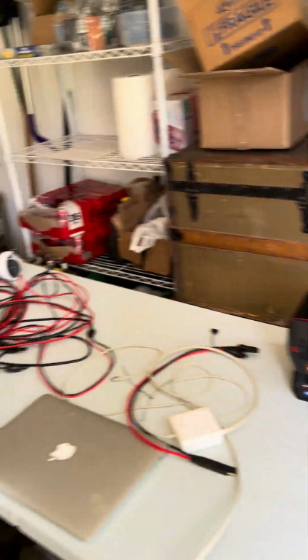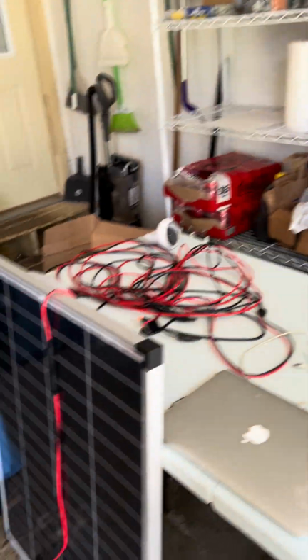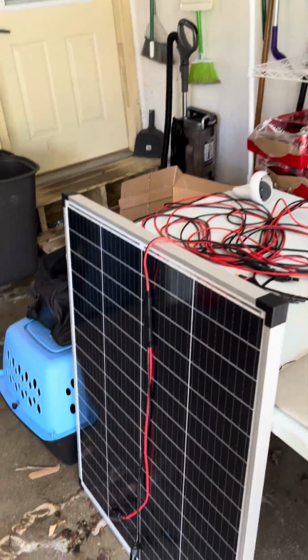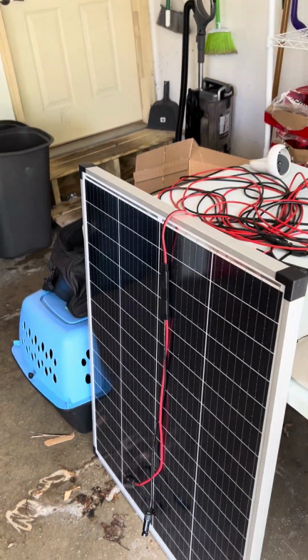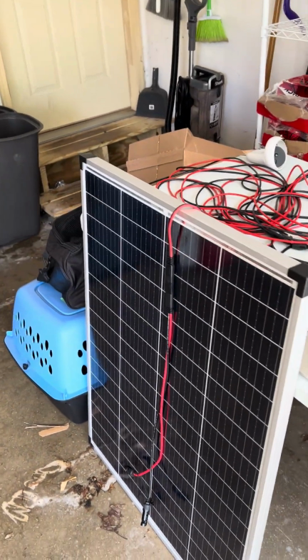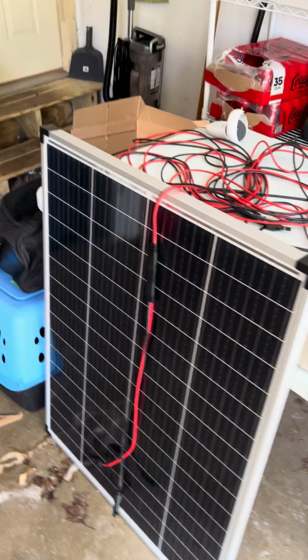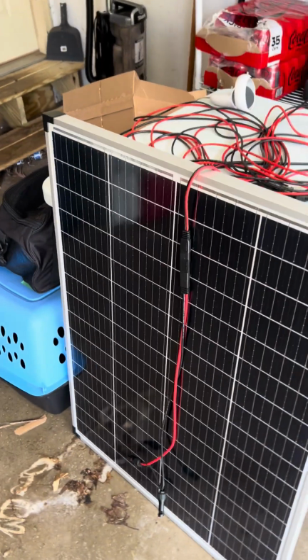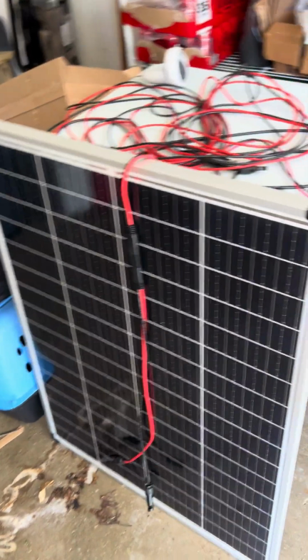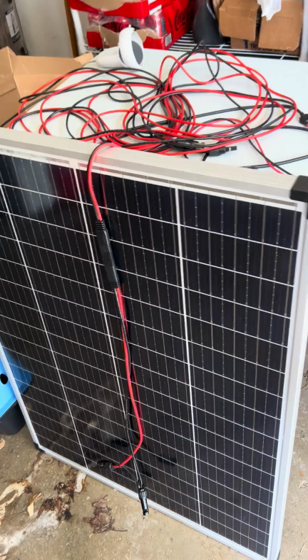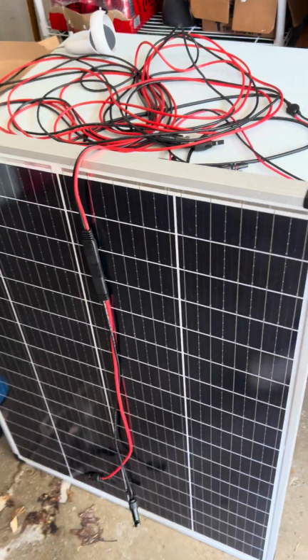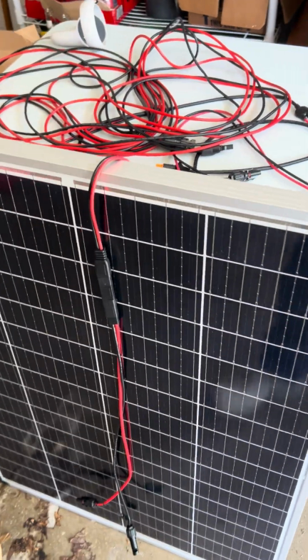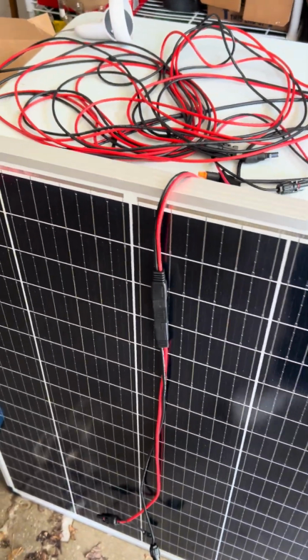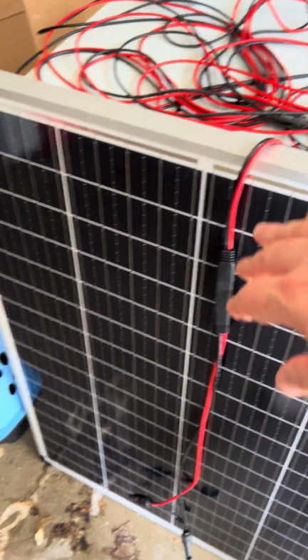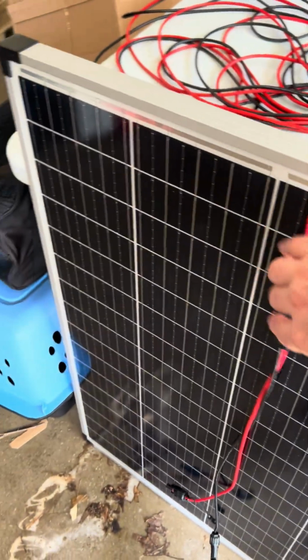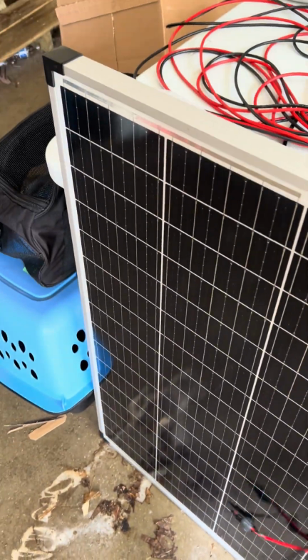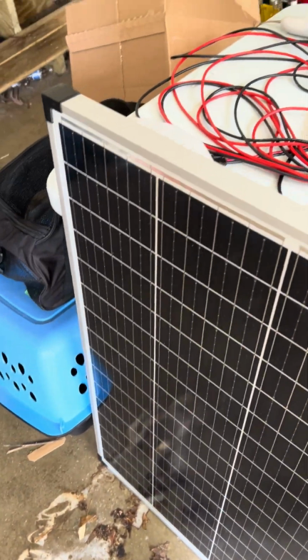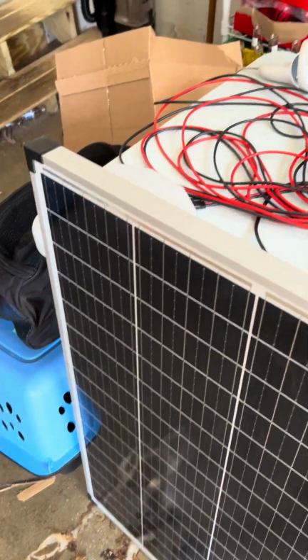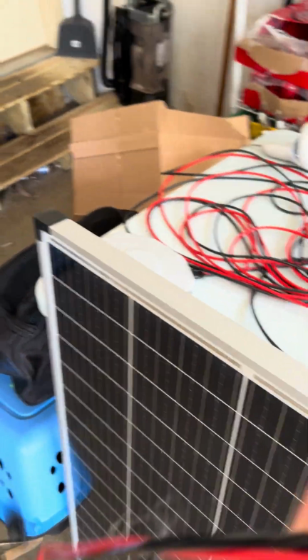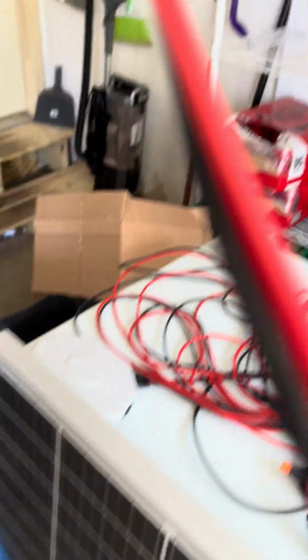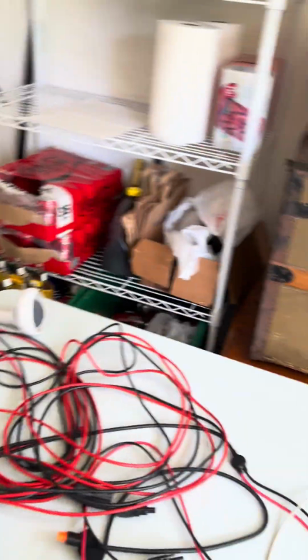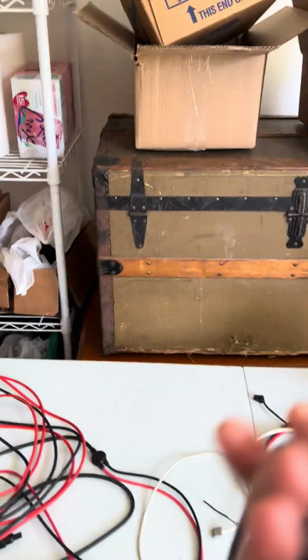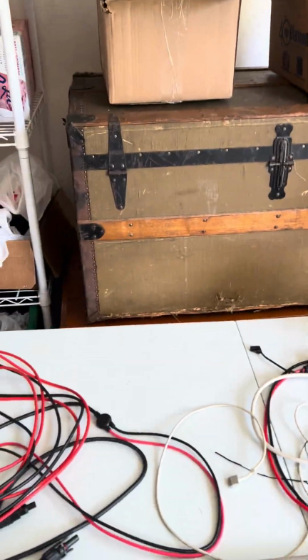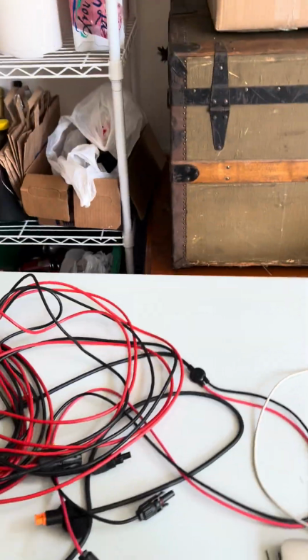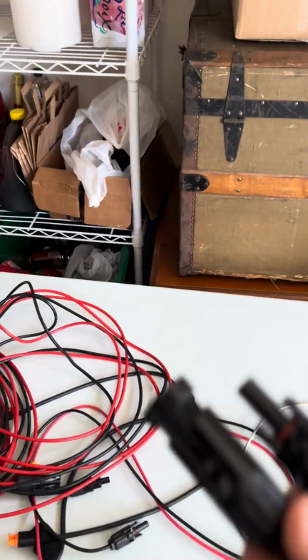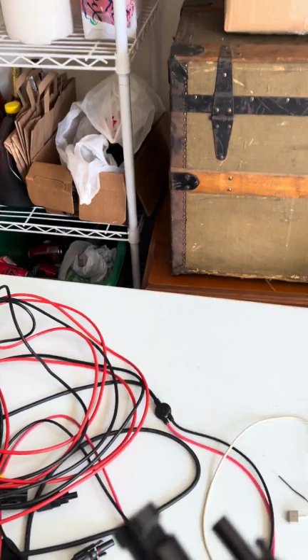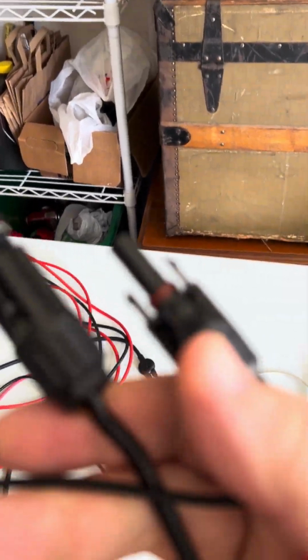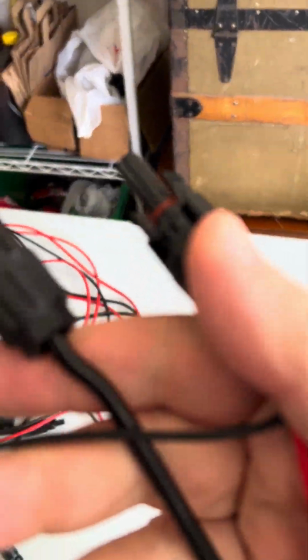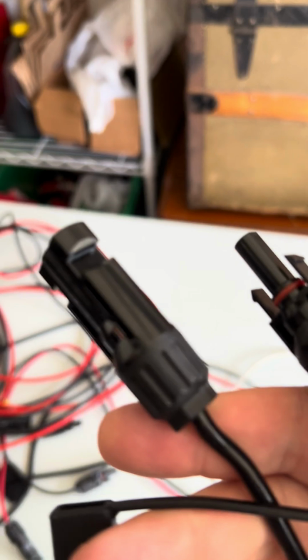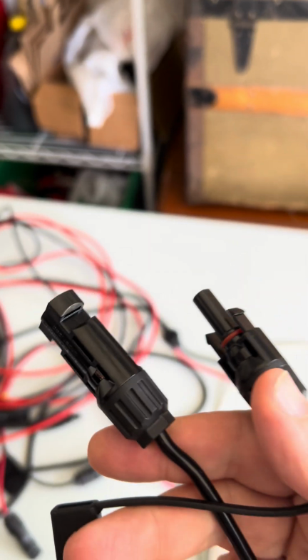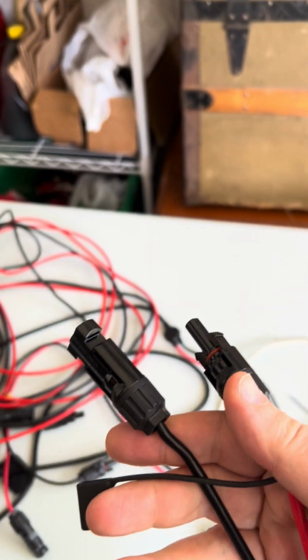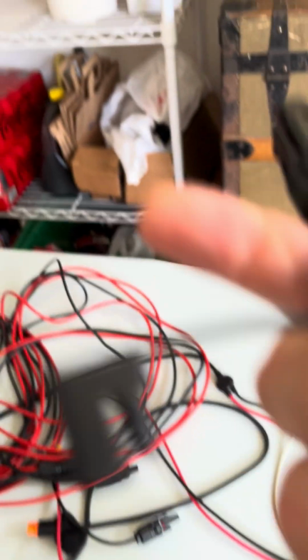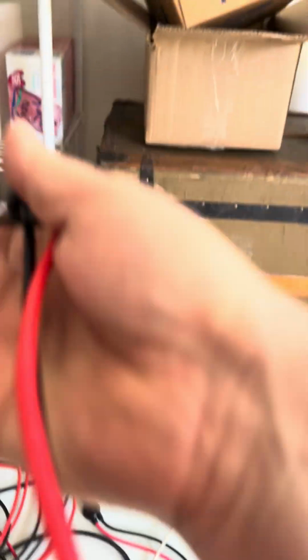But when I hook up this third solar panel, it doesn't work. I never see more than about 50 watts, and there's something about the way that it's hooking up.